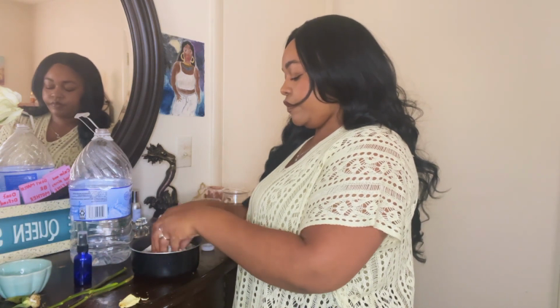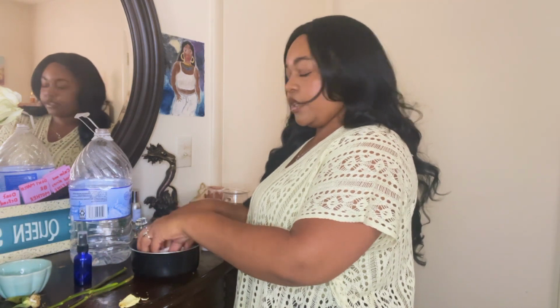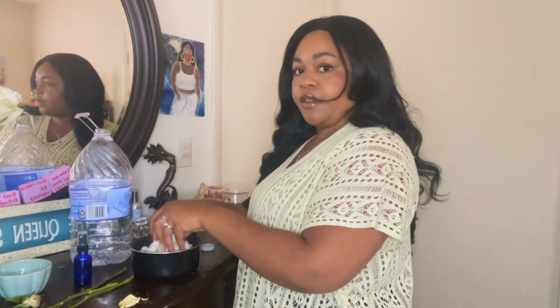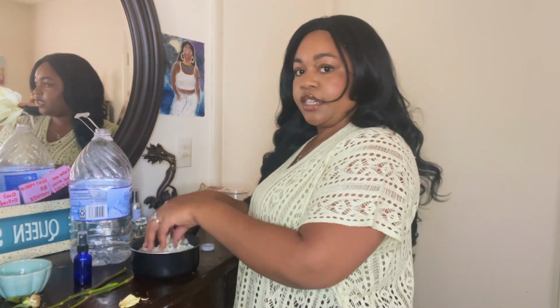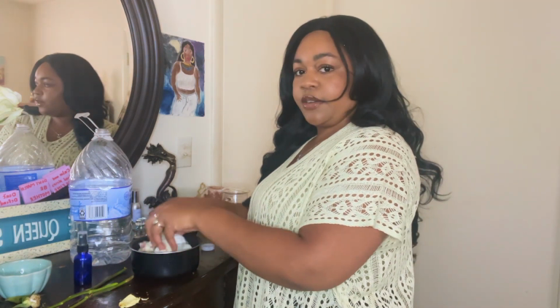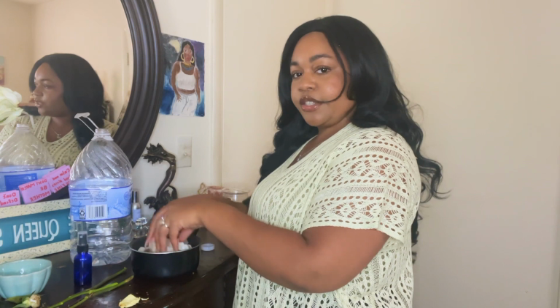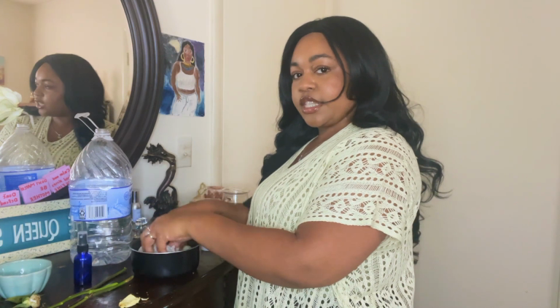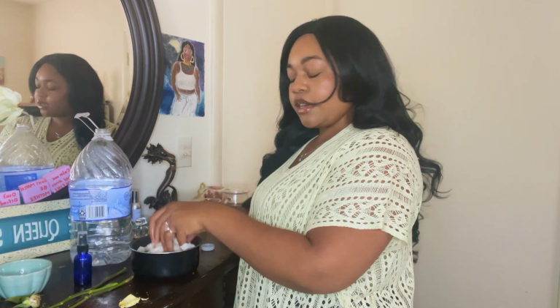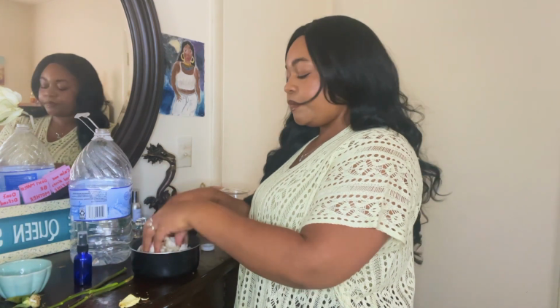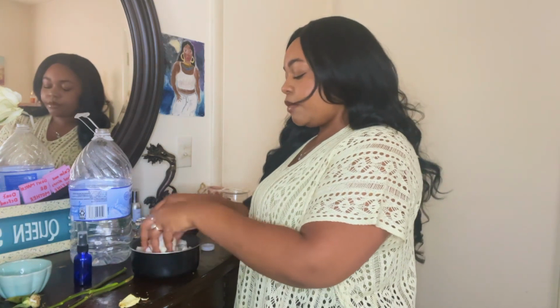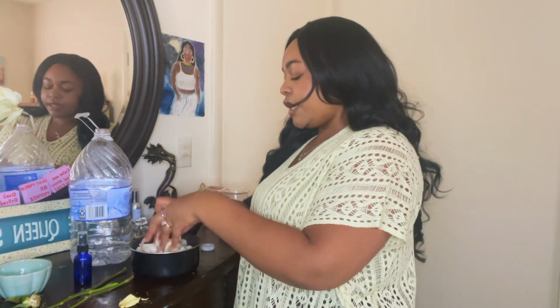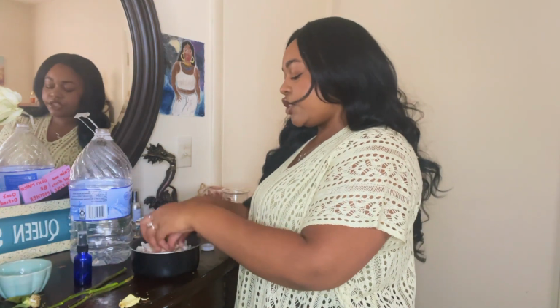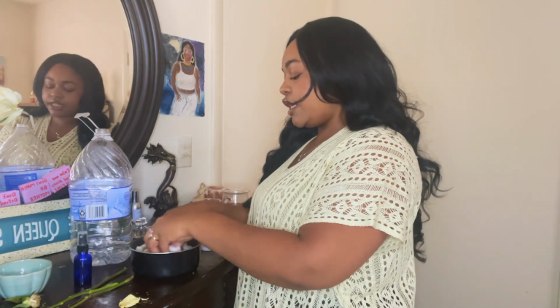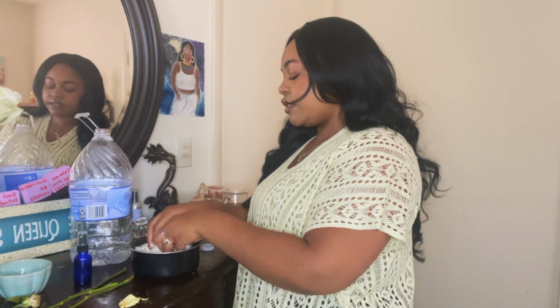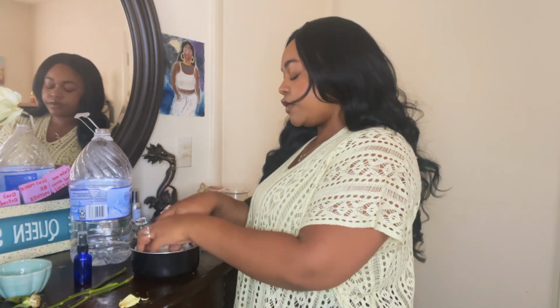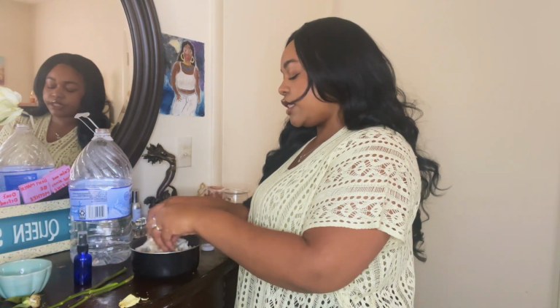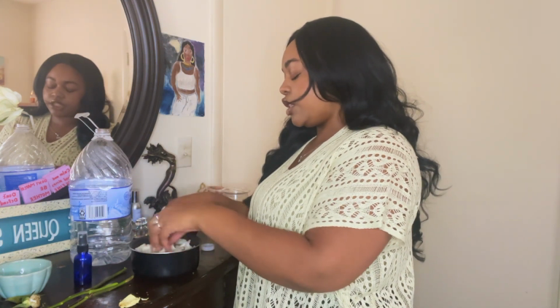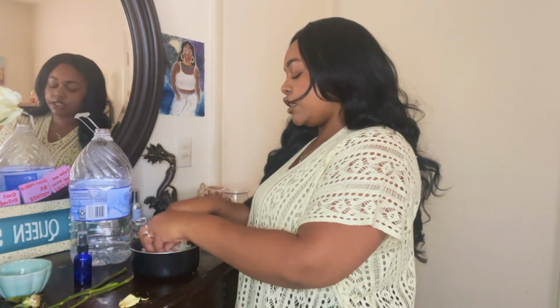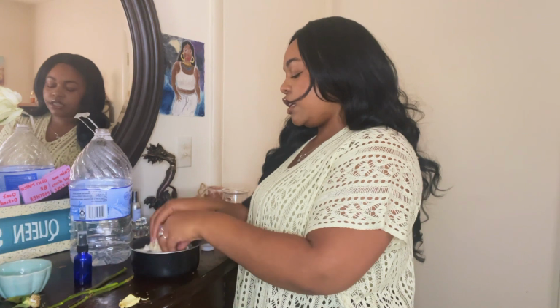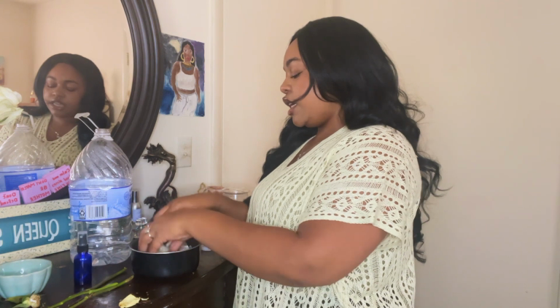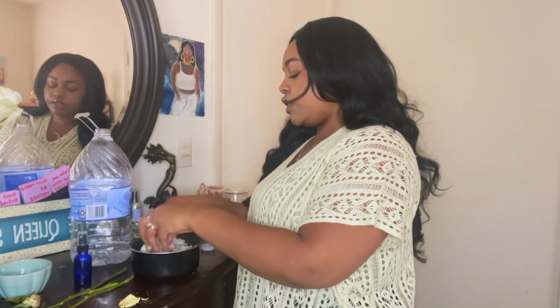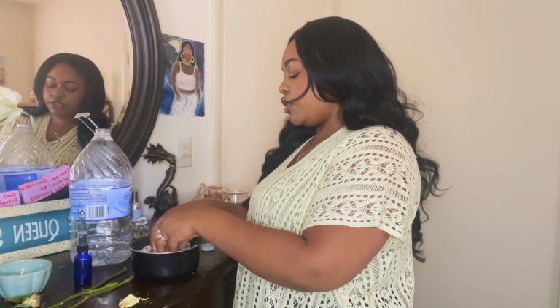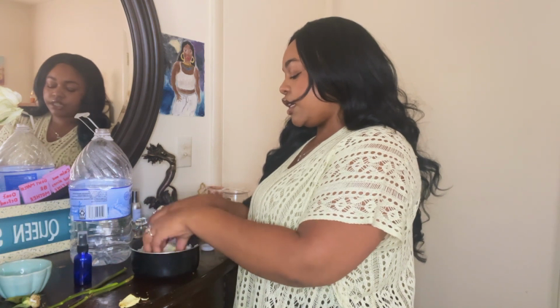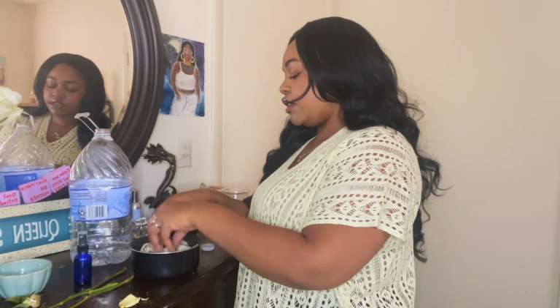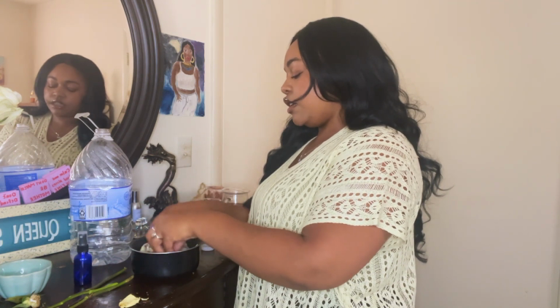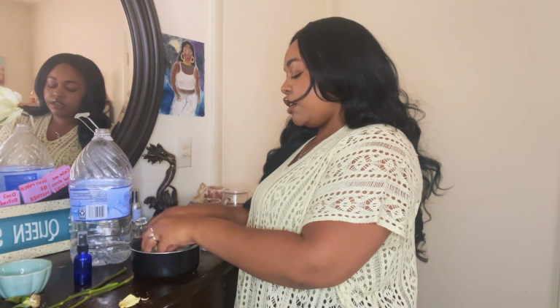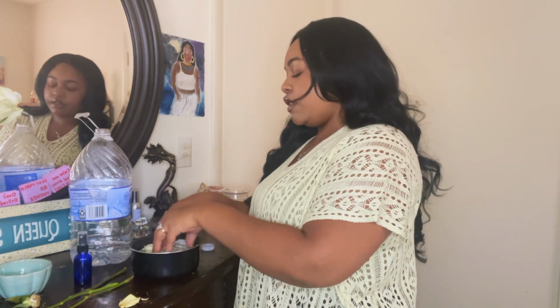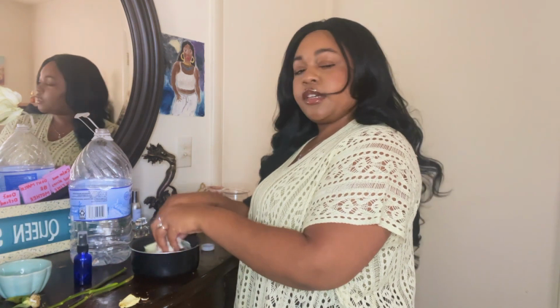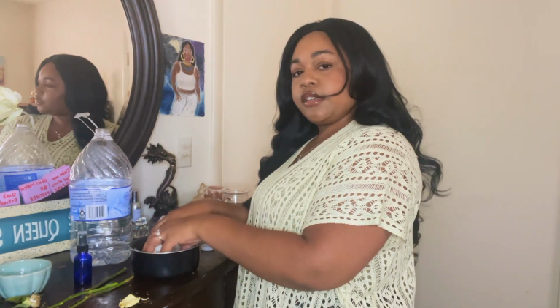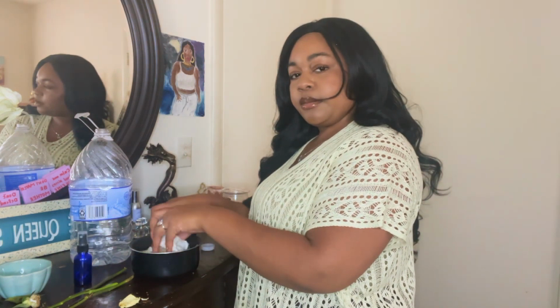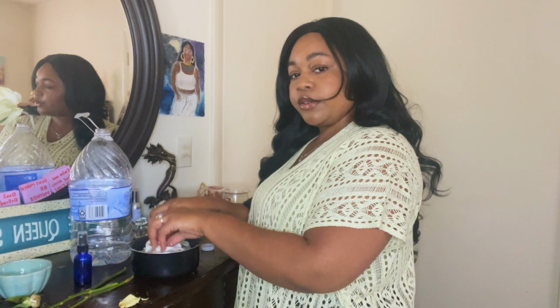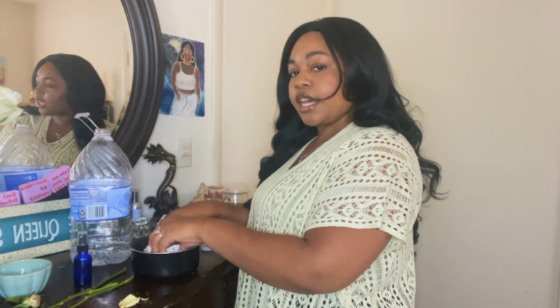I'm putting my full attention into it — visualization — just really churning all of the petals together.